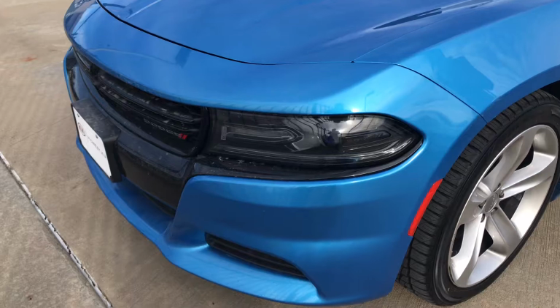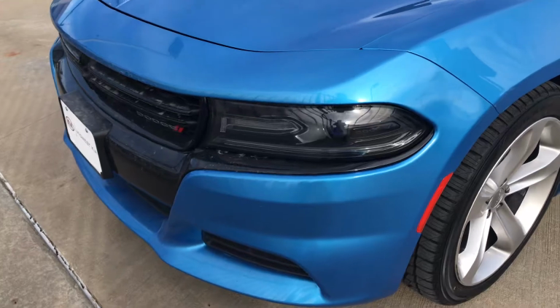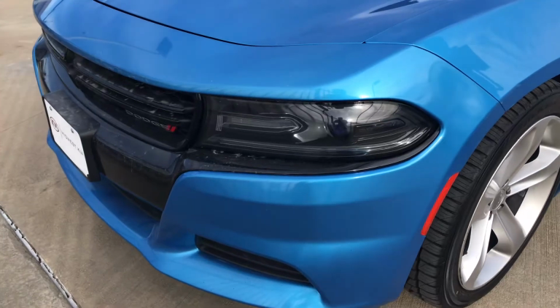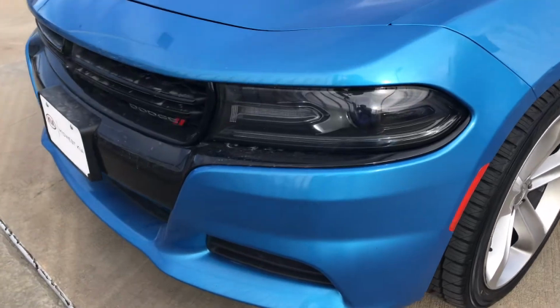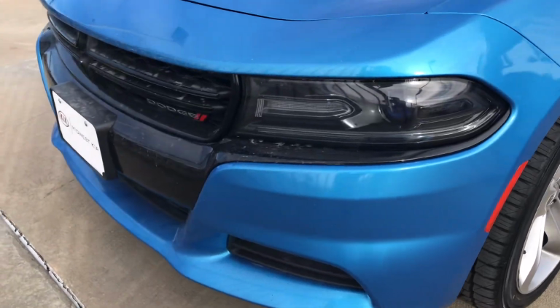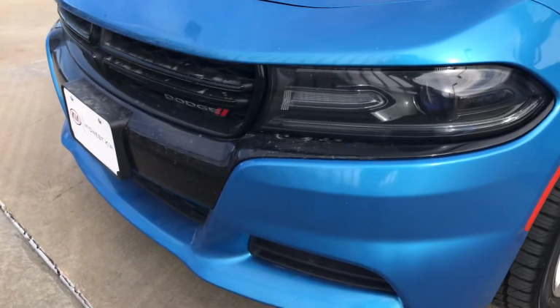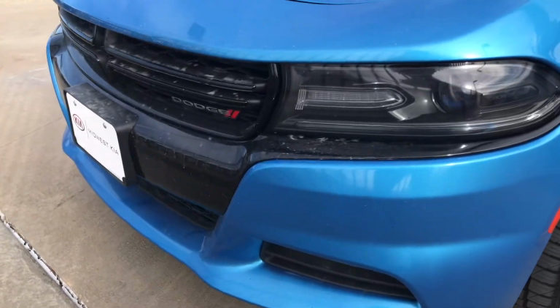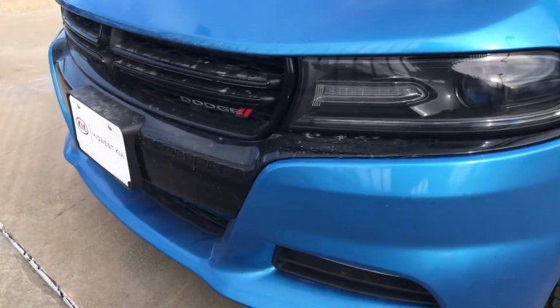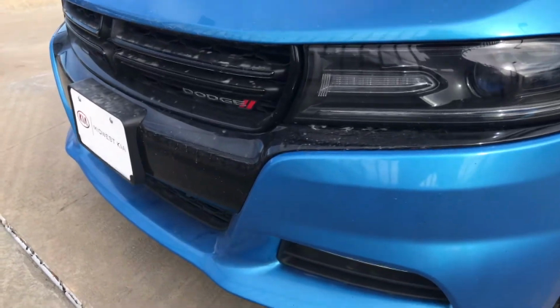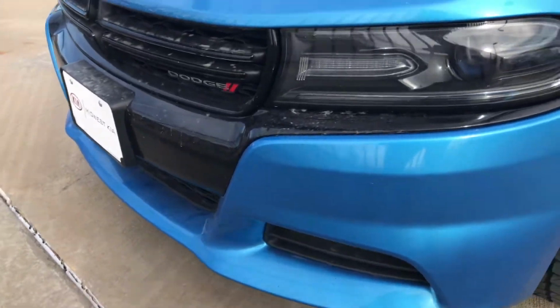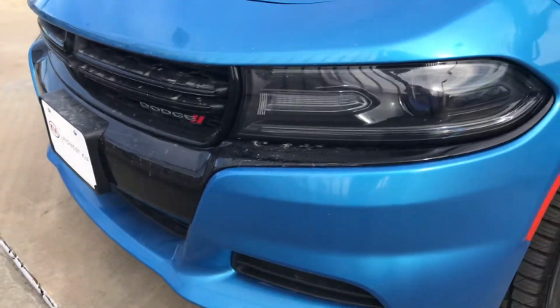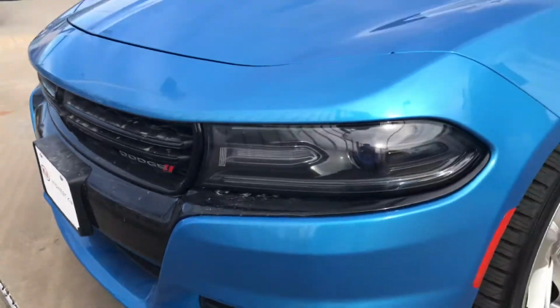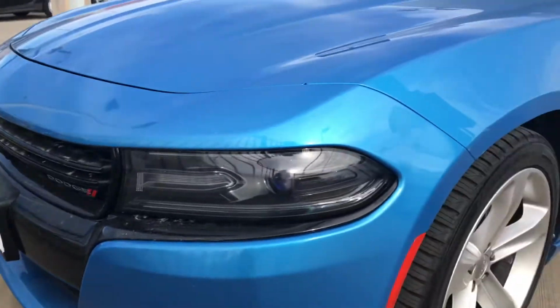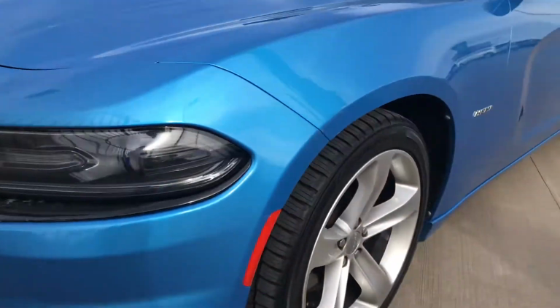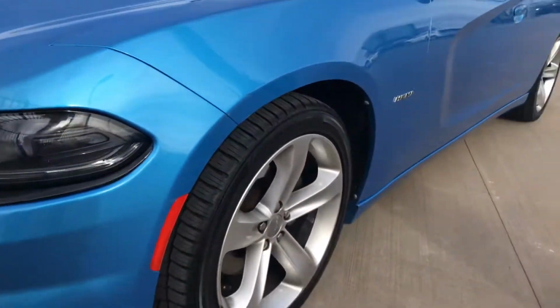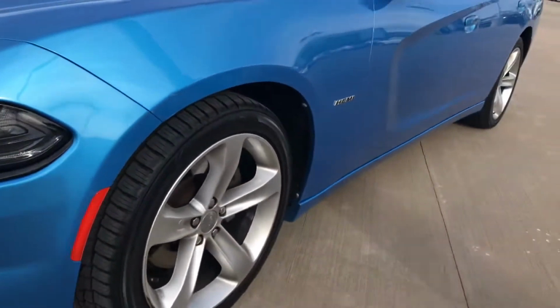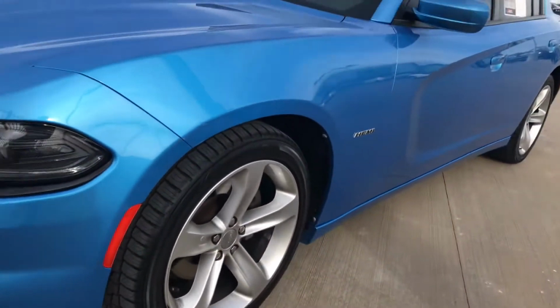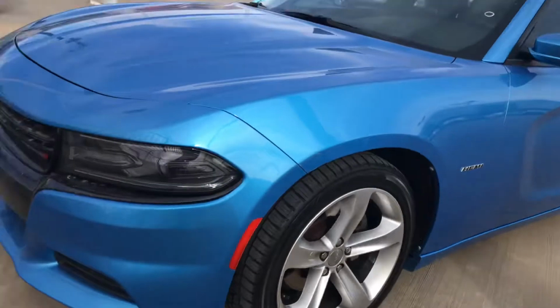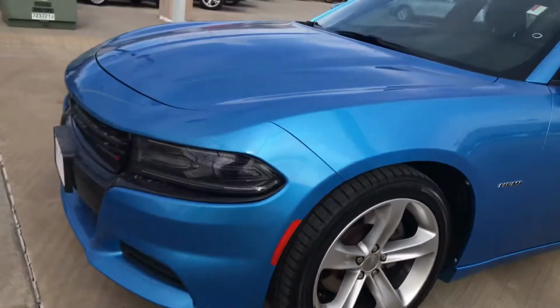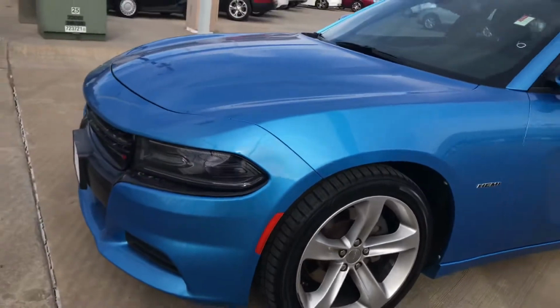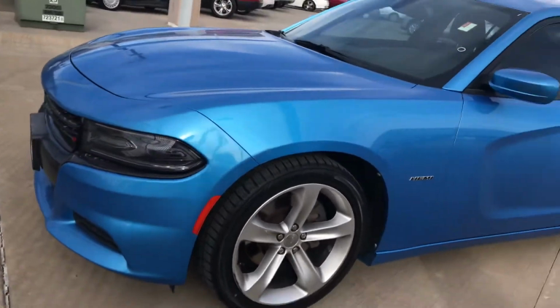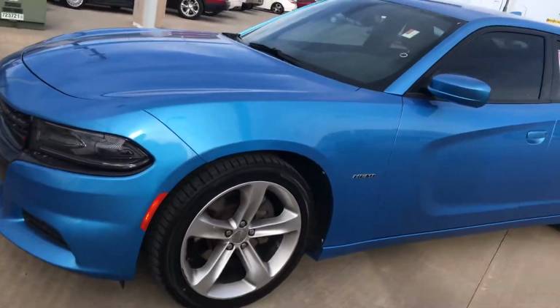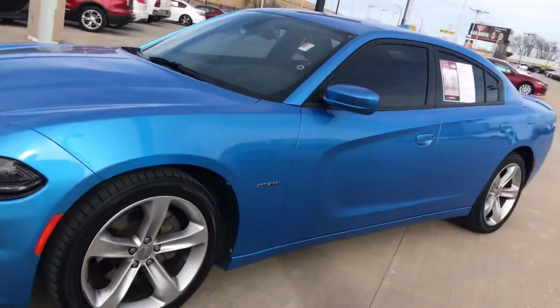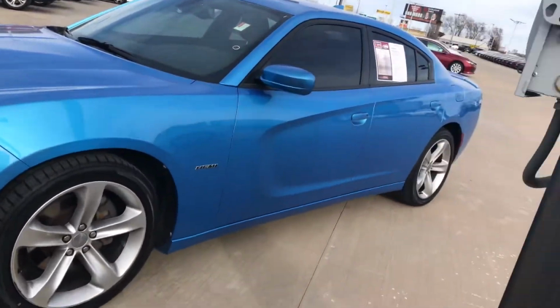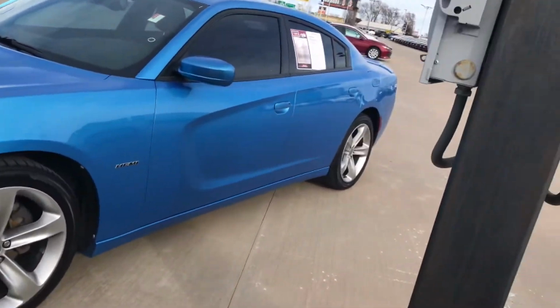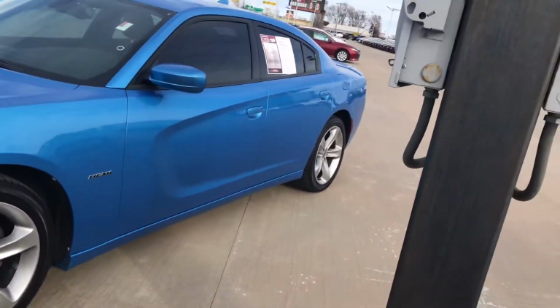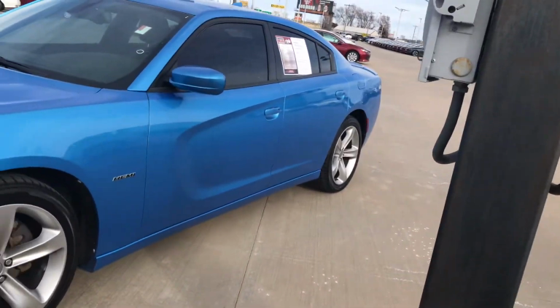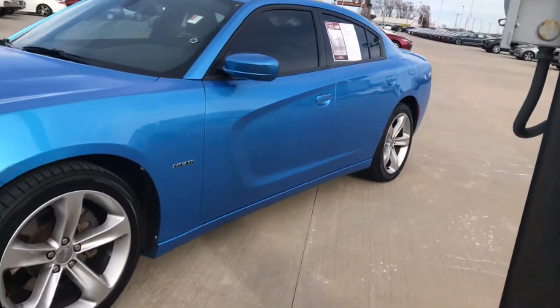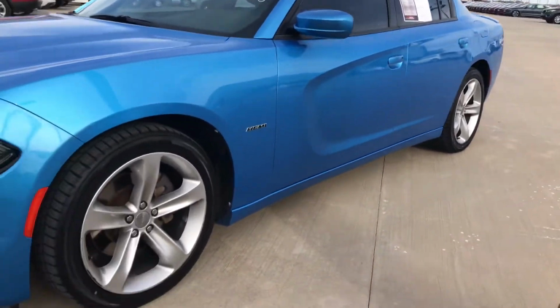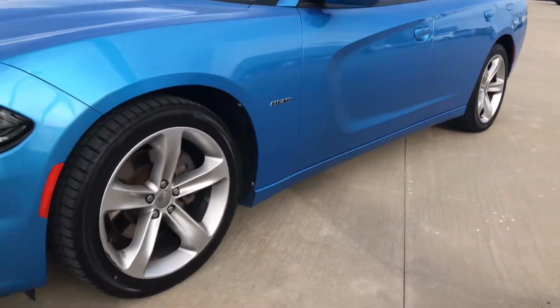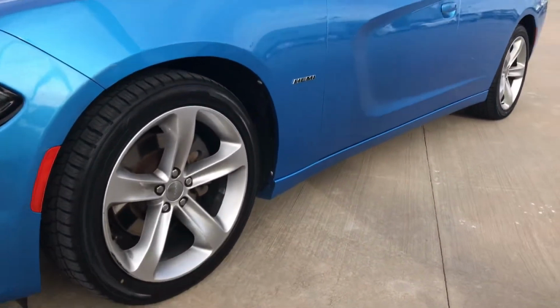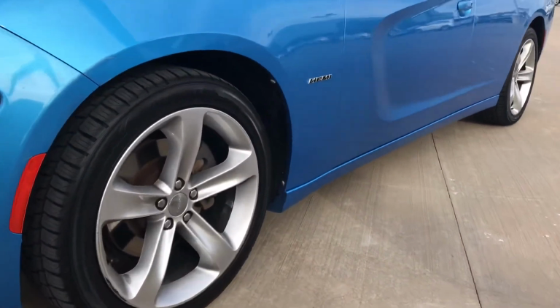What's going on Daquan? This is Kyrese Grant with Midwest Kia here in Wichita. Just wanted to give you a quick video walk-around of the 2016 Dodge Charger R/T Hemi that you're looking at.